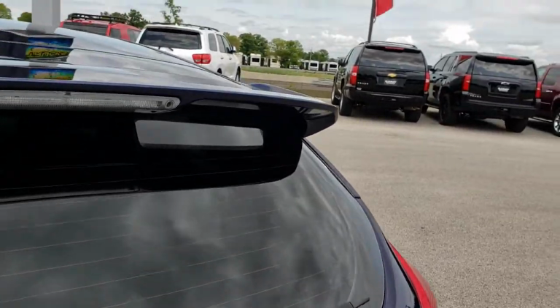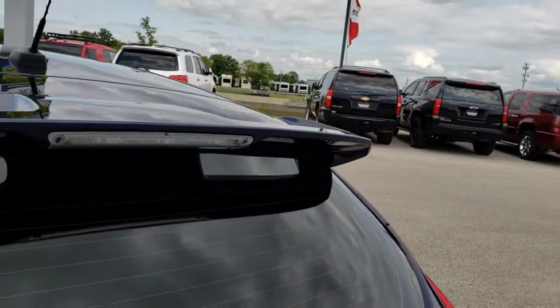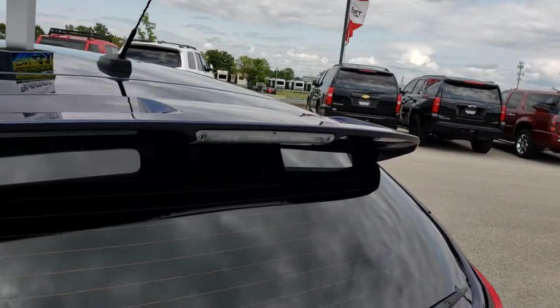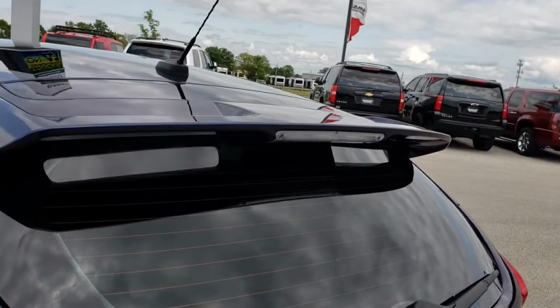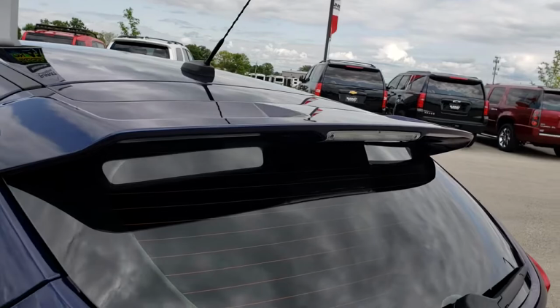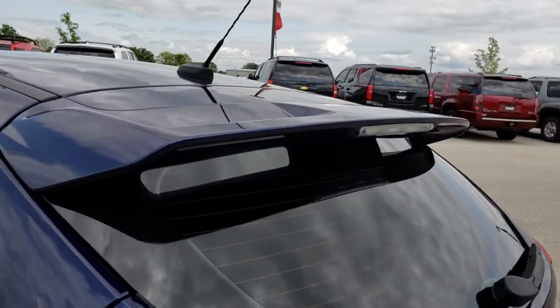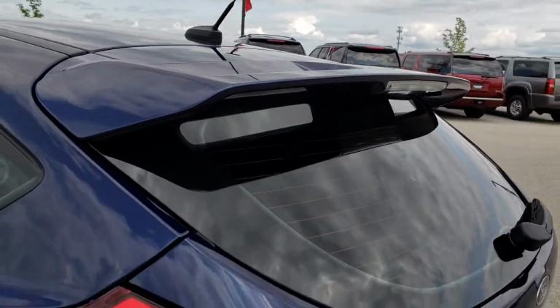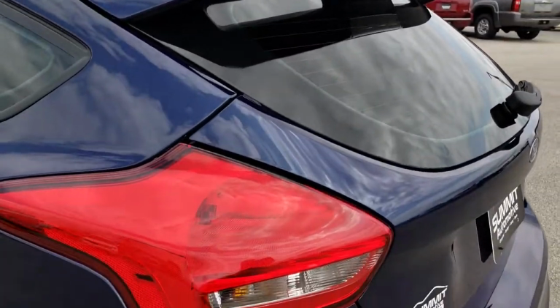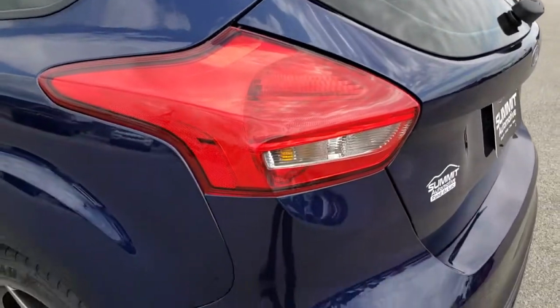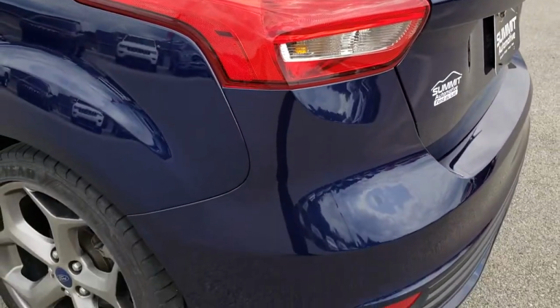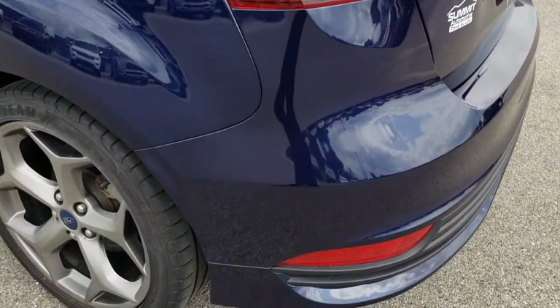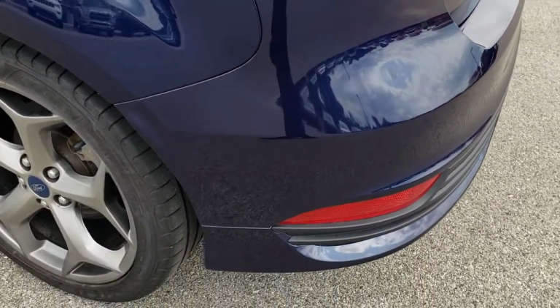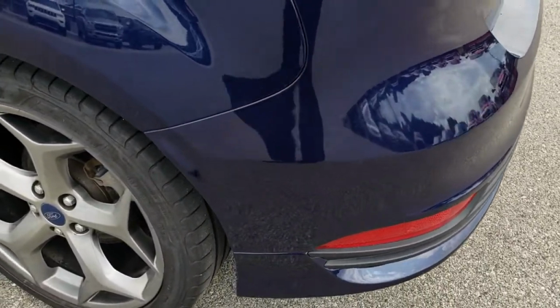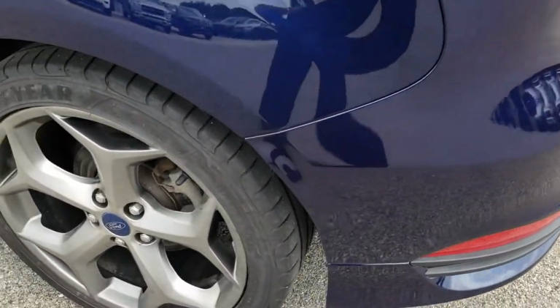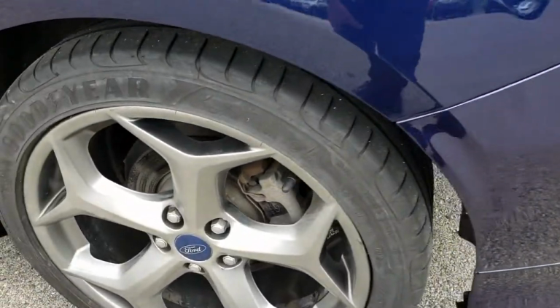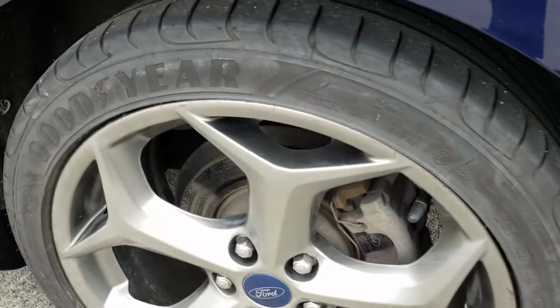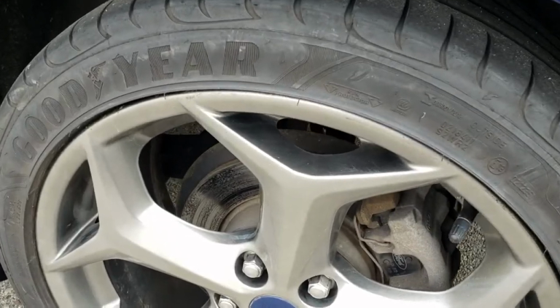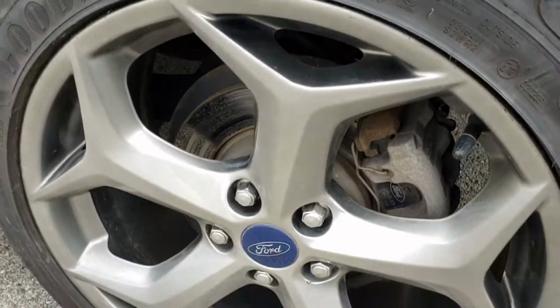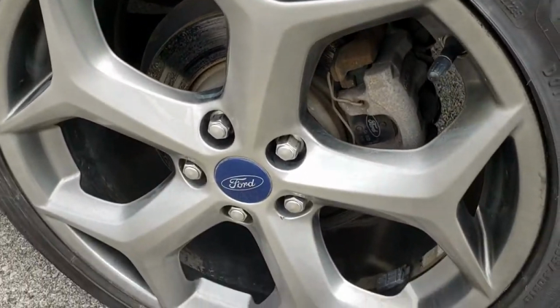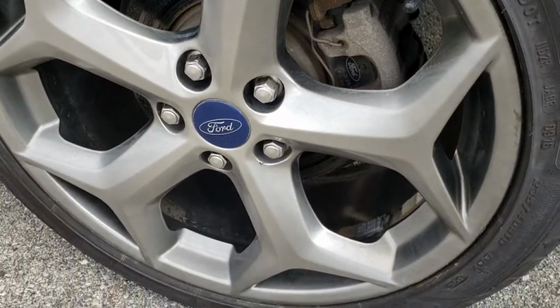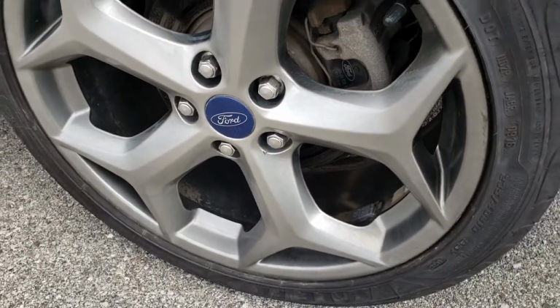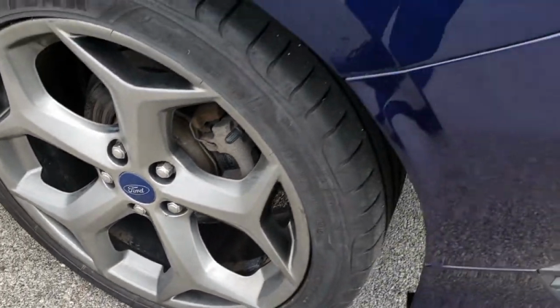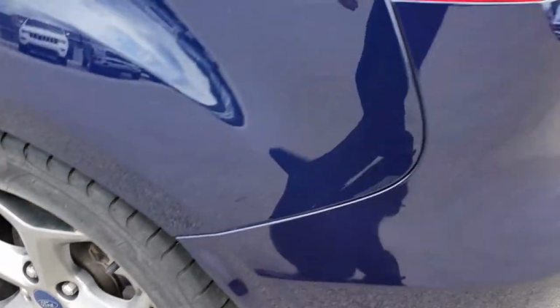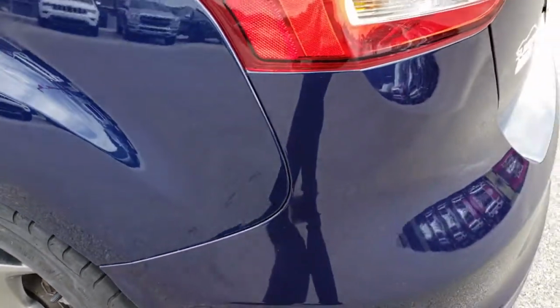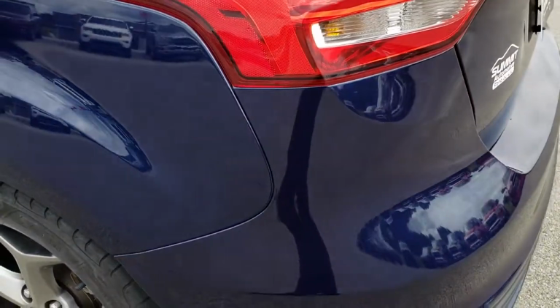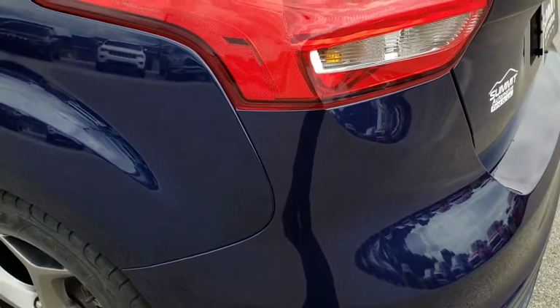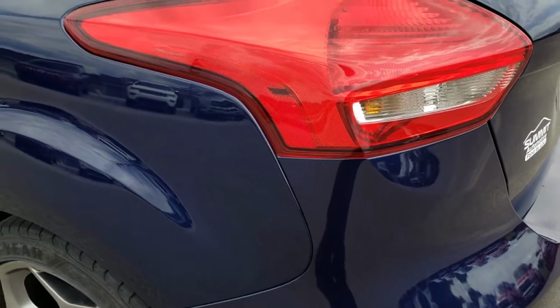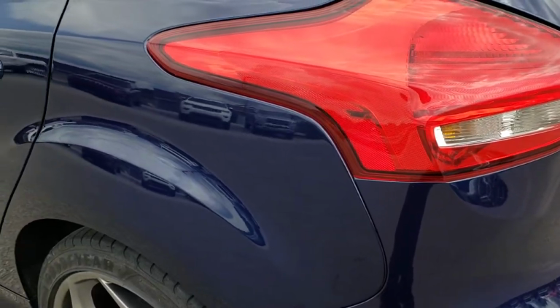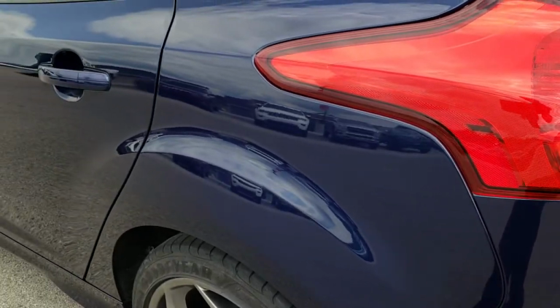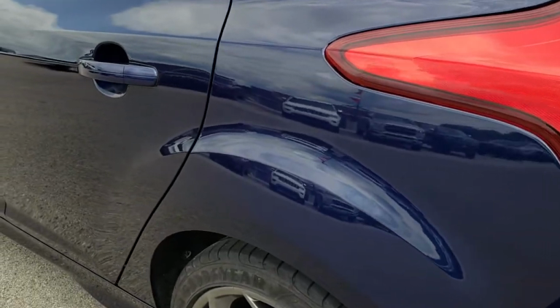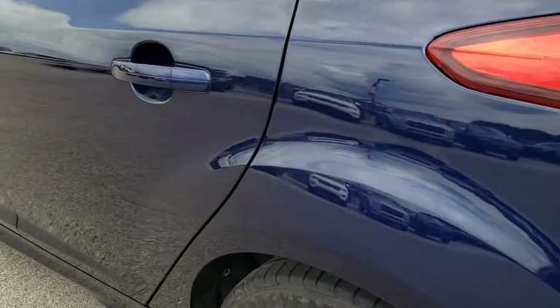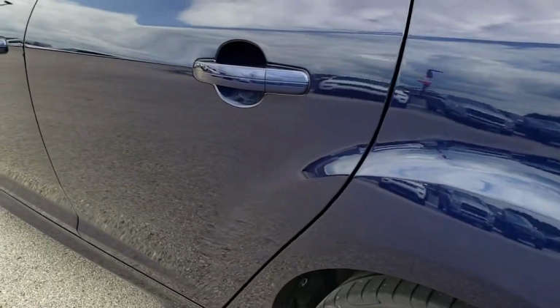It has the deck lid spoiler on the top with the built-in brake light. For full disclosure, this back rim is in nice condition as well, and down this side of the car is just as clean as the passenger side.